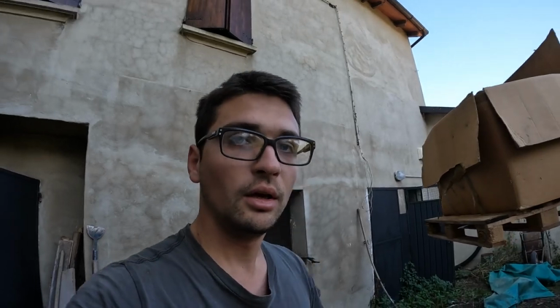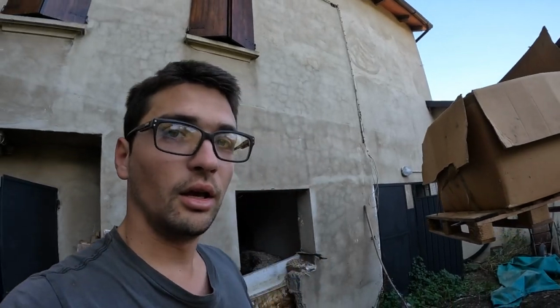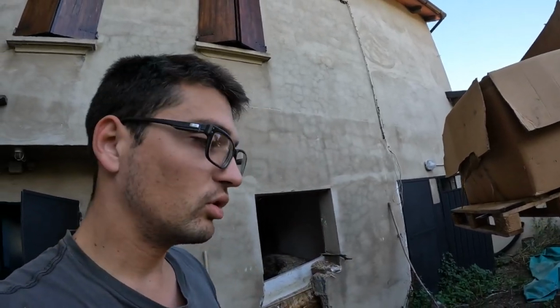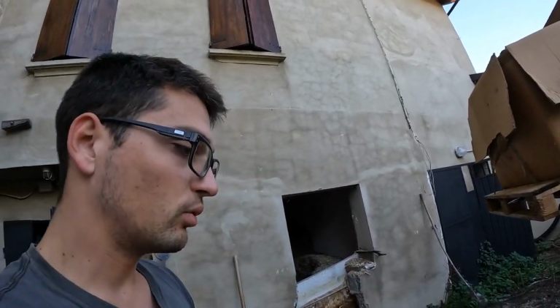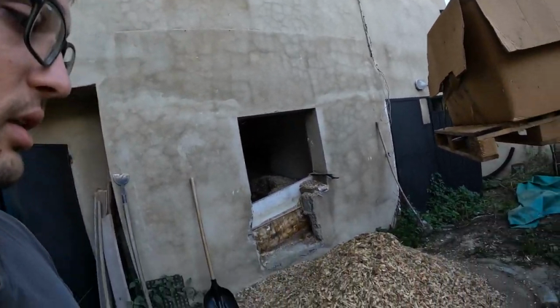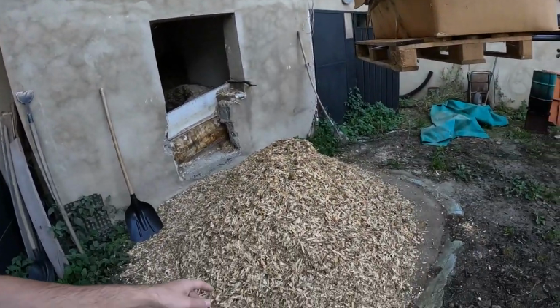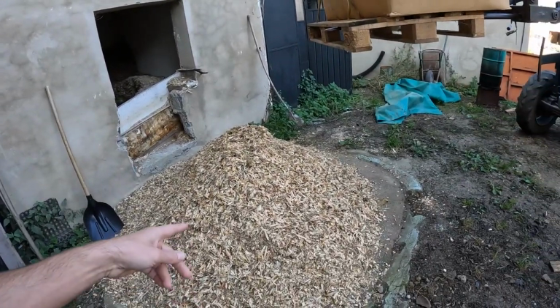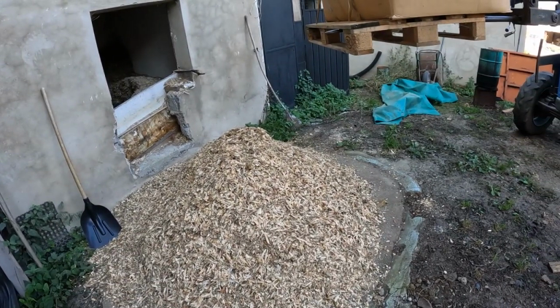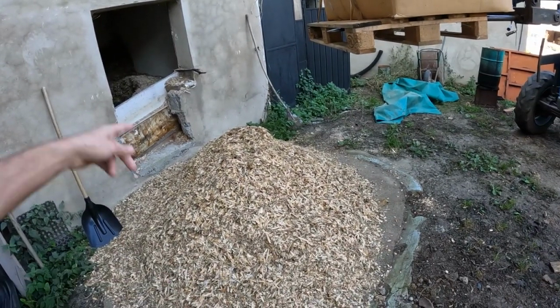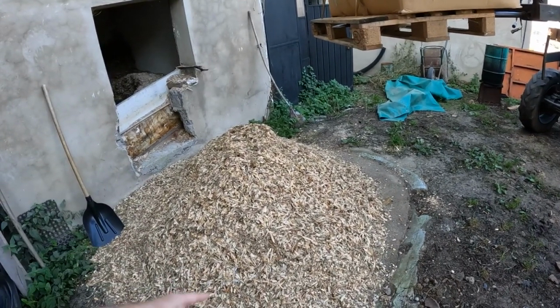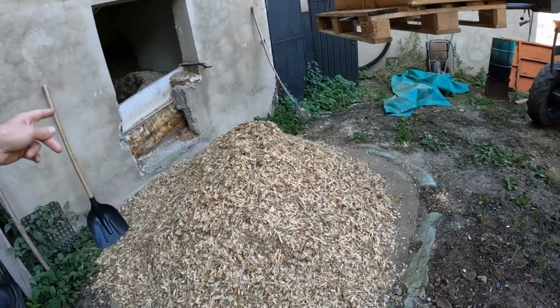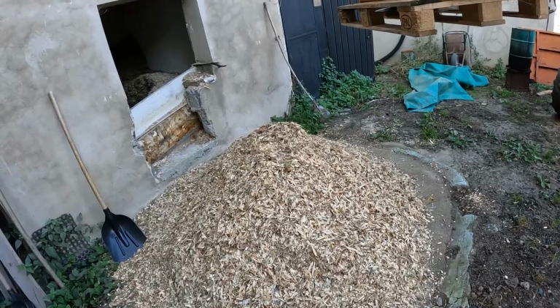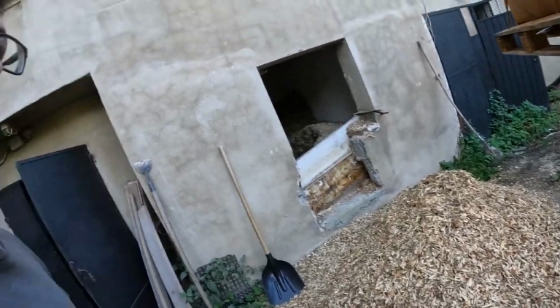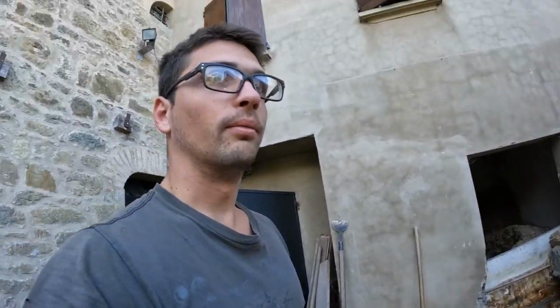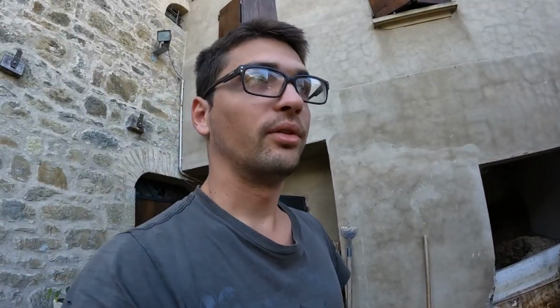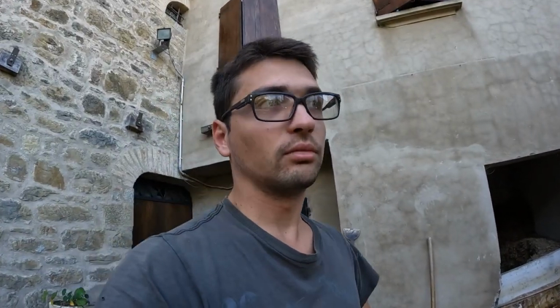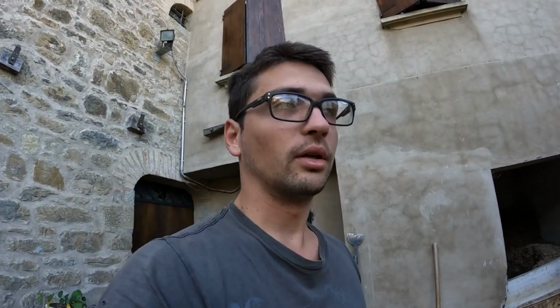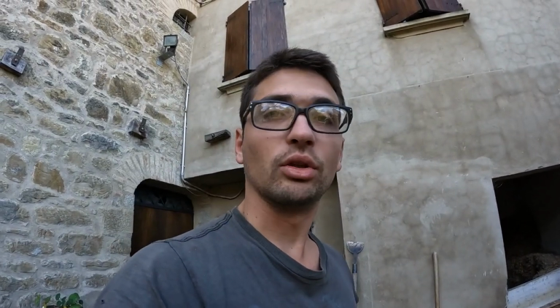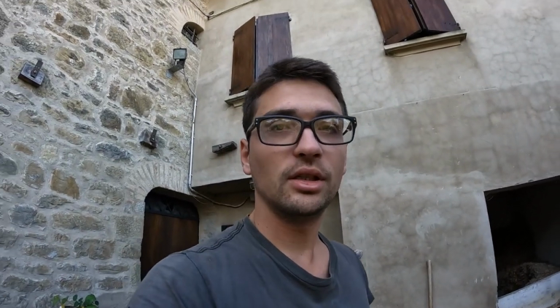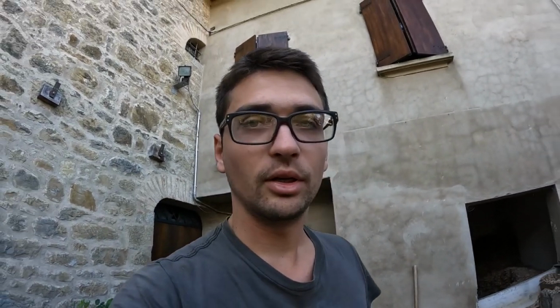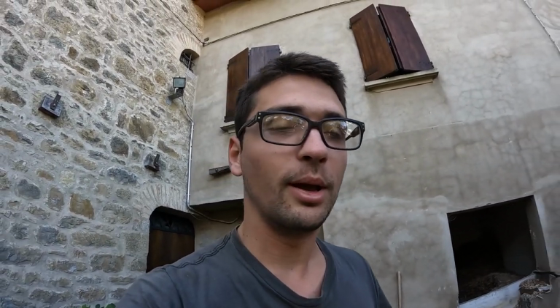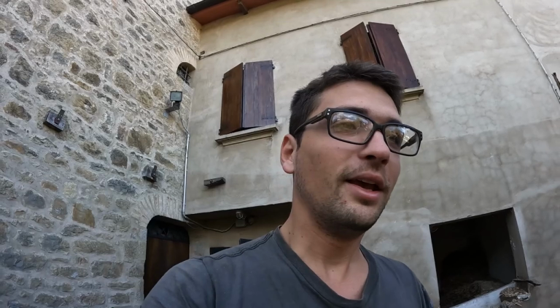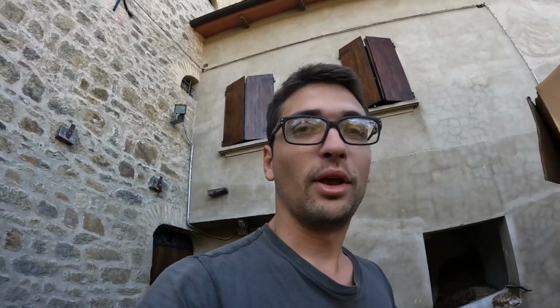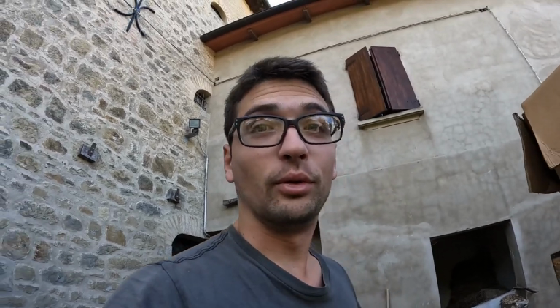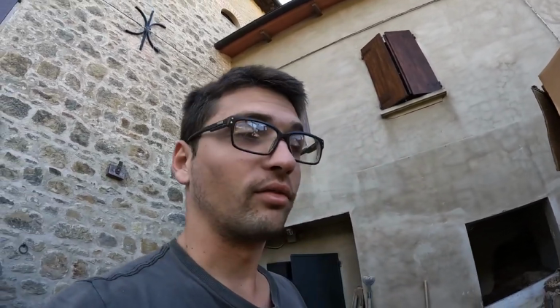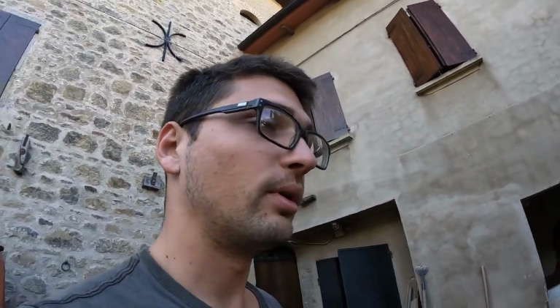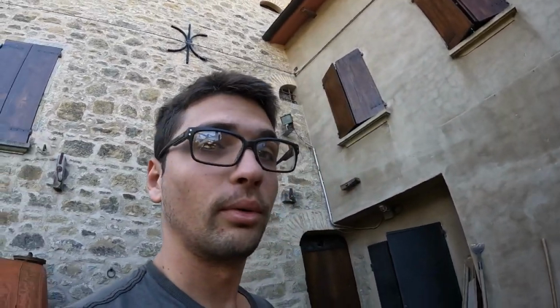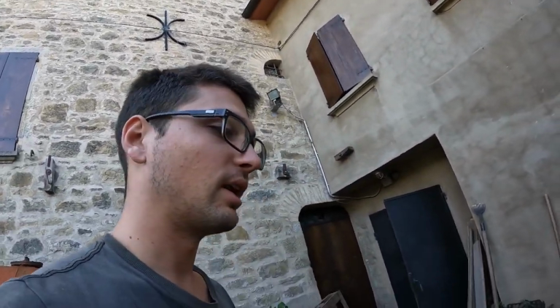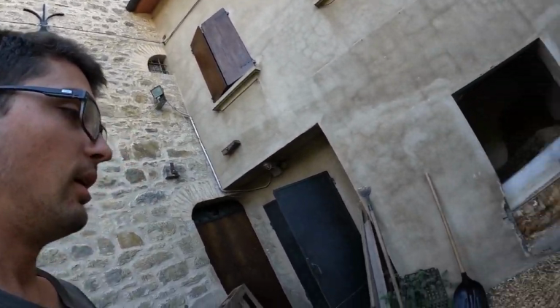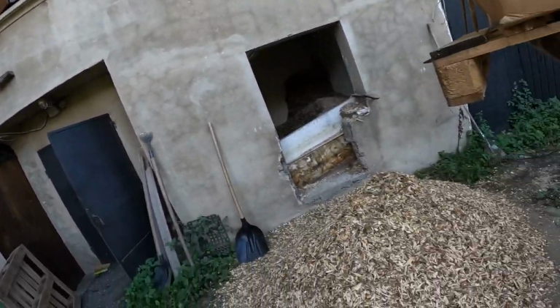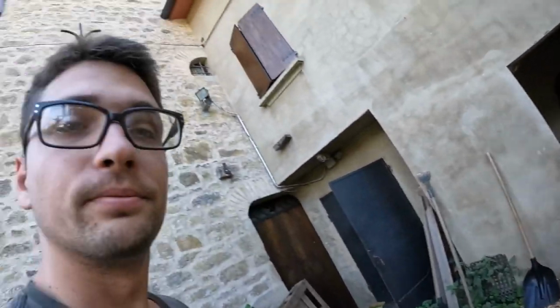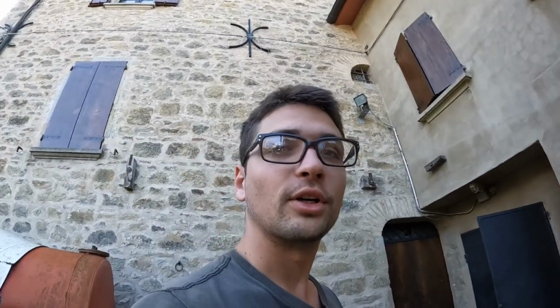I'm going to load this wood chip manually because we still don't have a conveyor belt or another screw — the system is not fully automated yet. We have to handle it this way for now, so let's go.